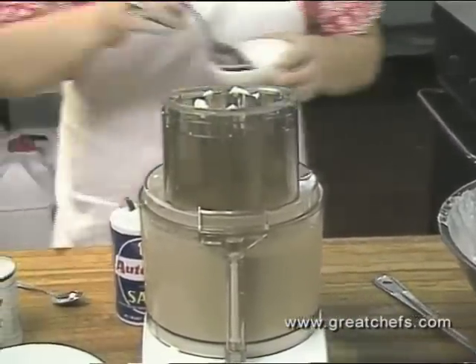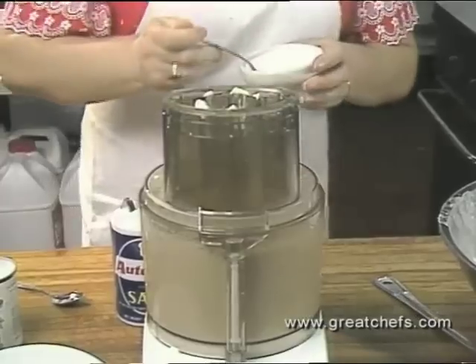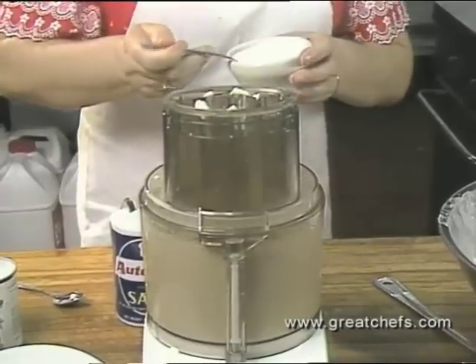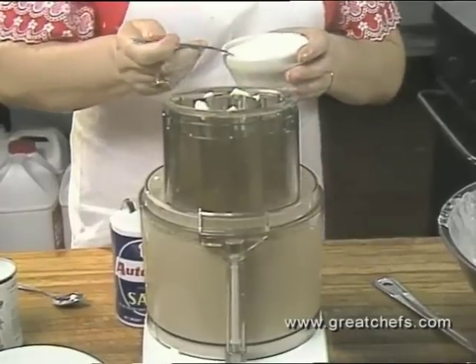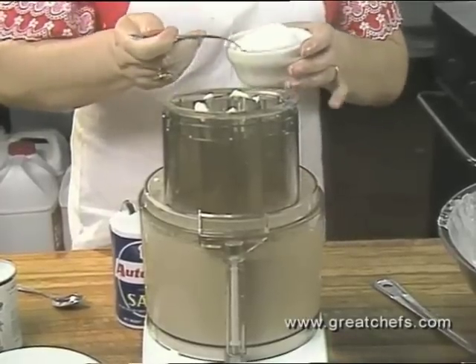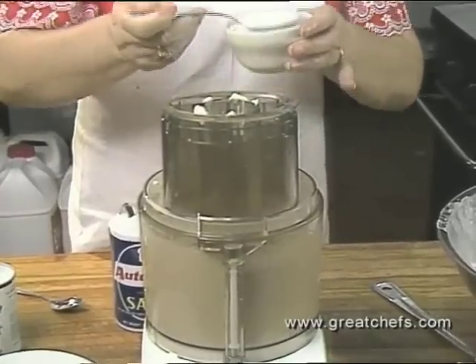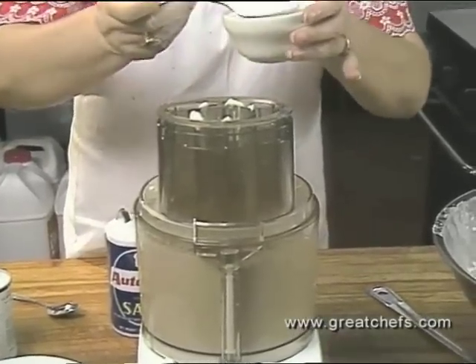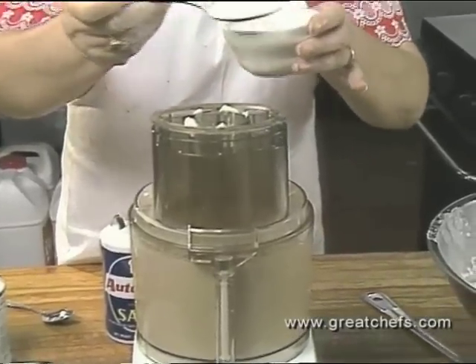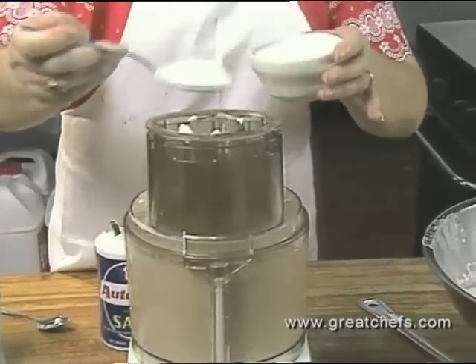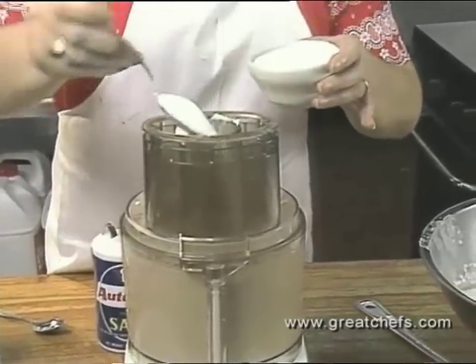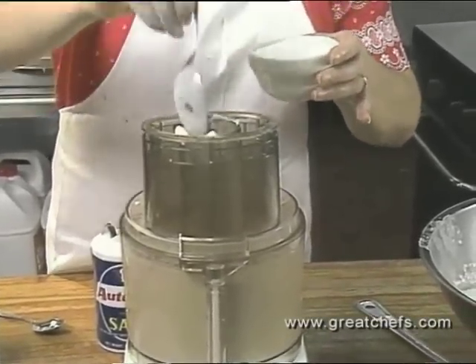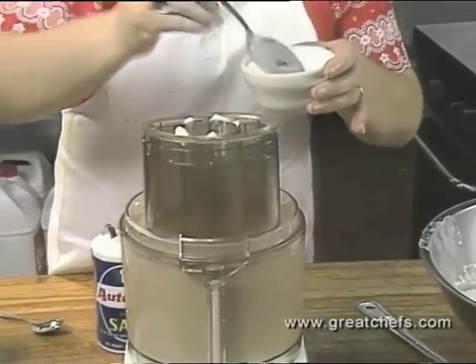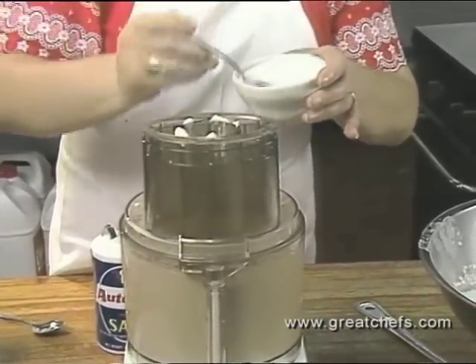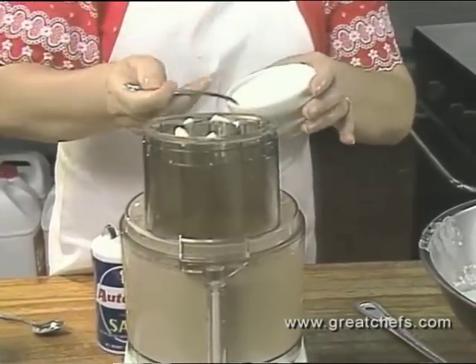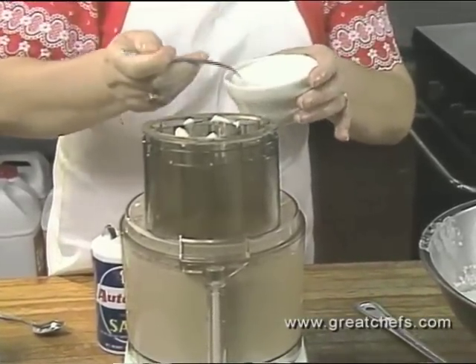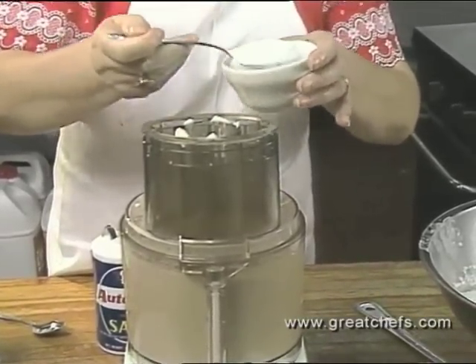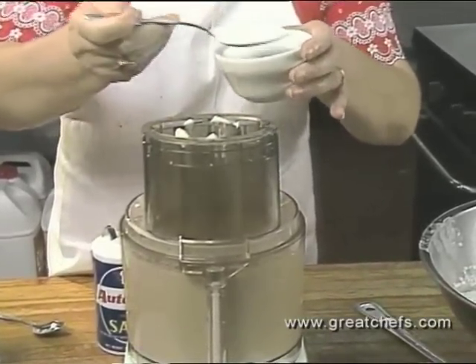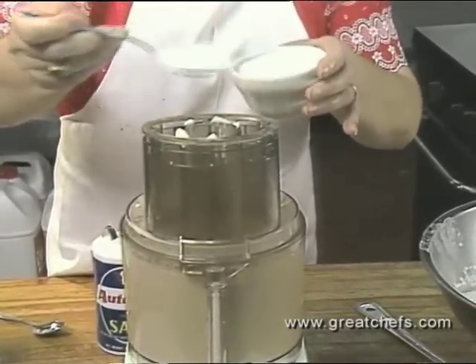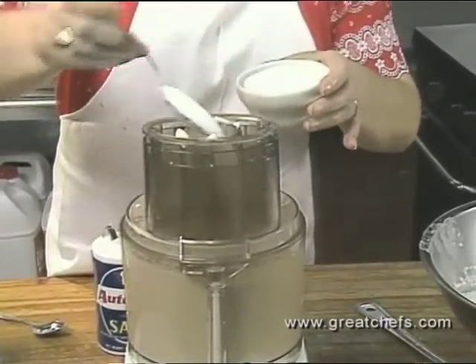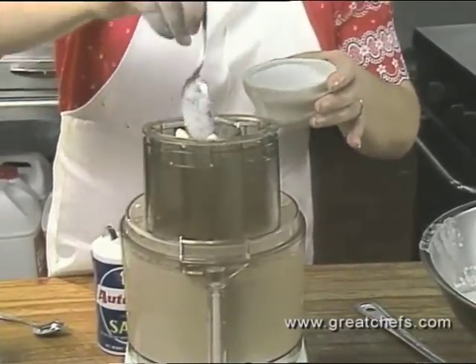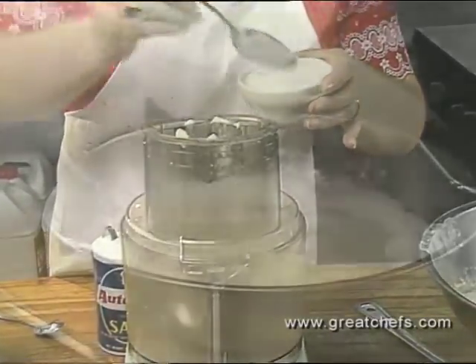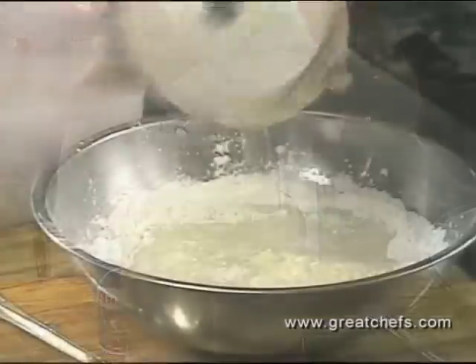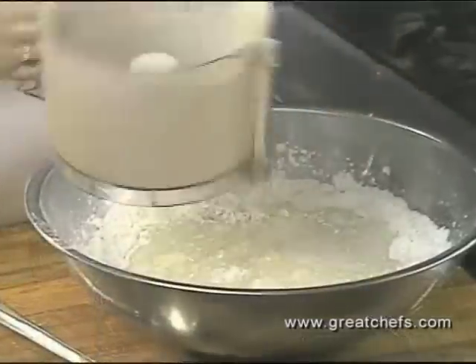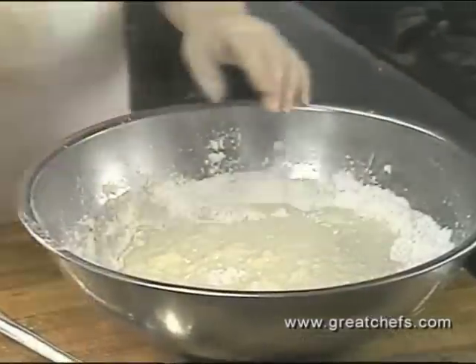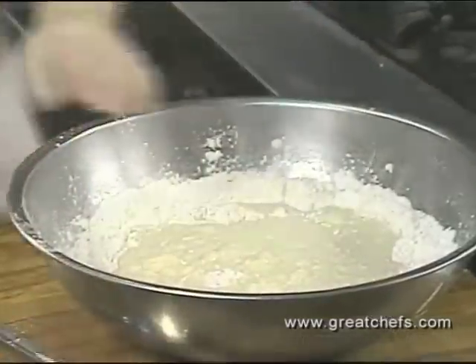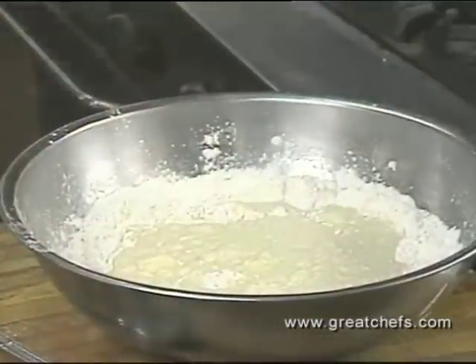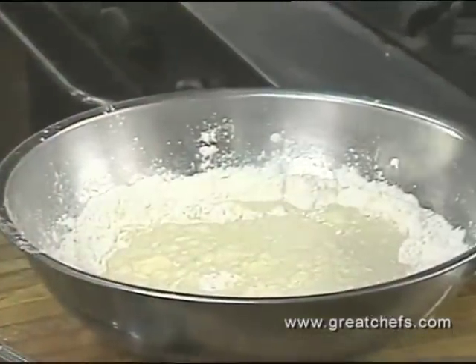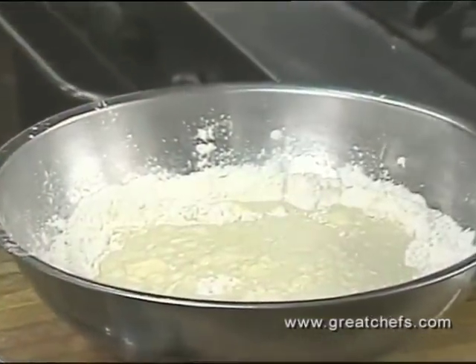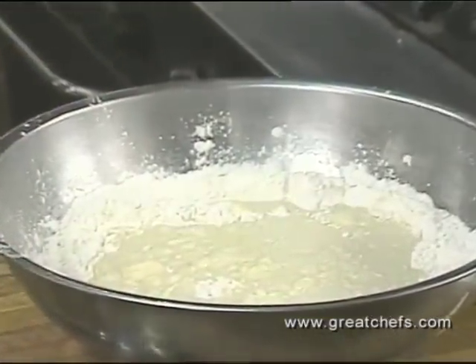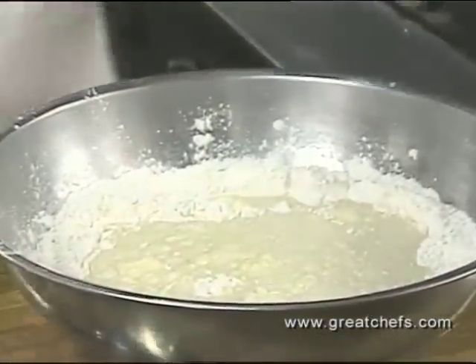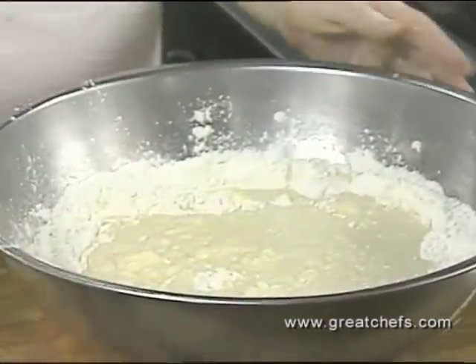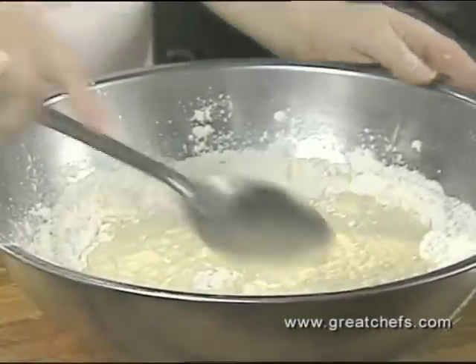Since we used six eggs, I'm going to use six tablespoons of sugar. The processed mixture is then added to the dry ingredients.